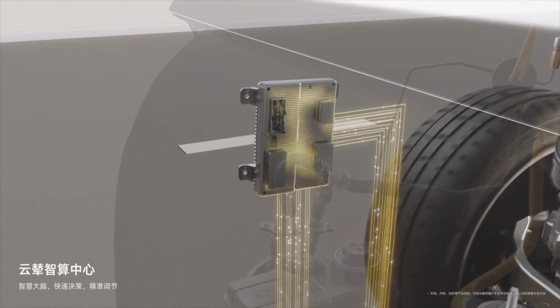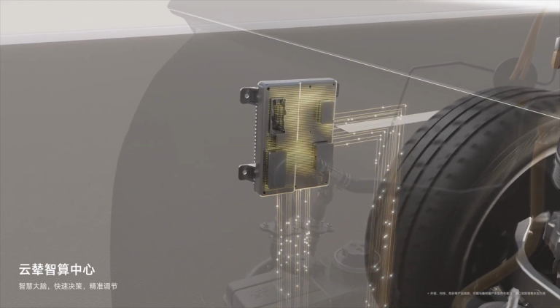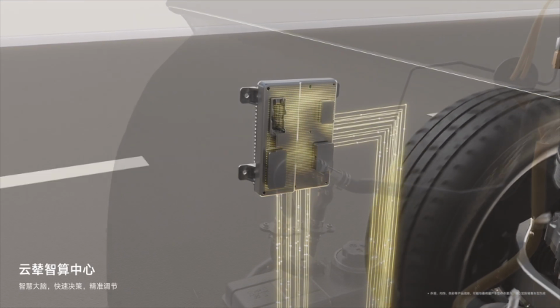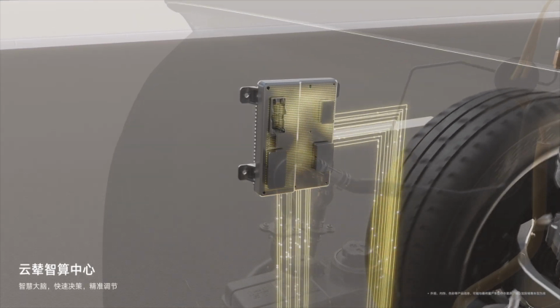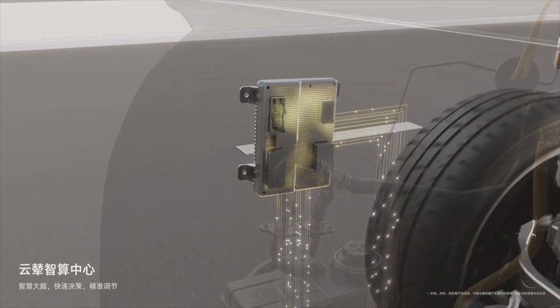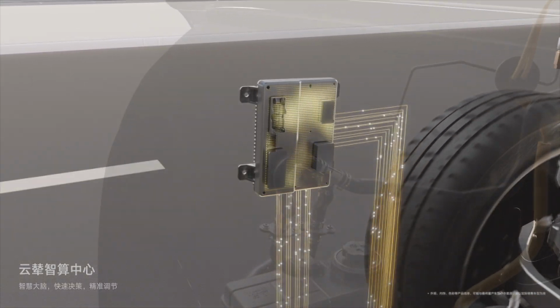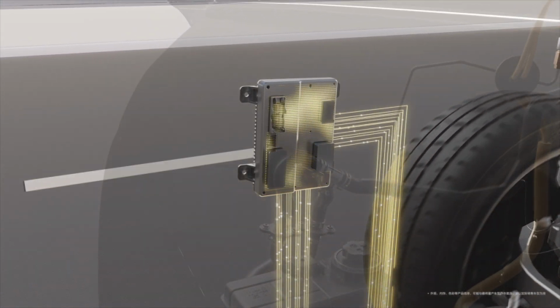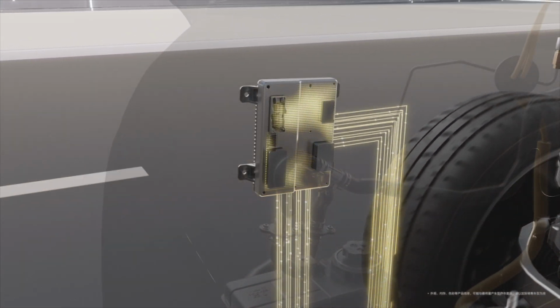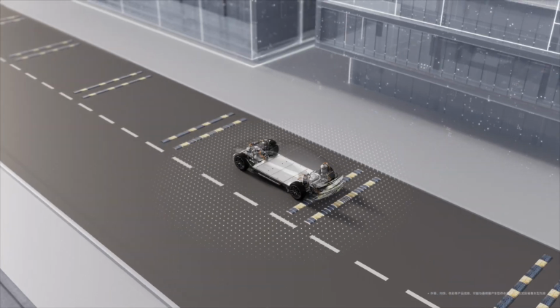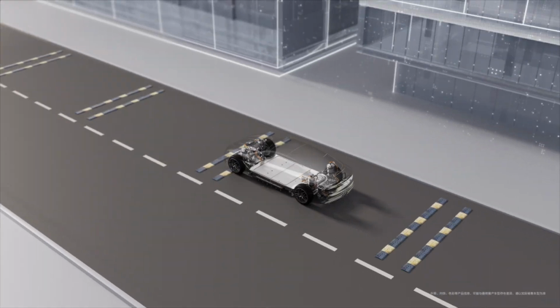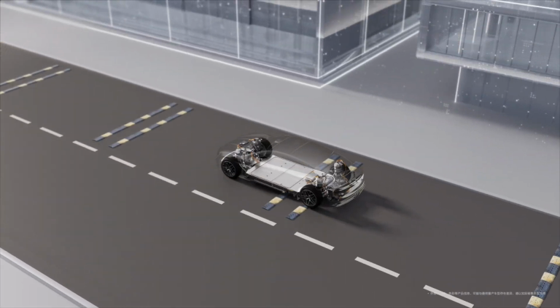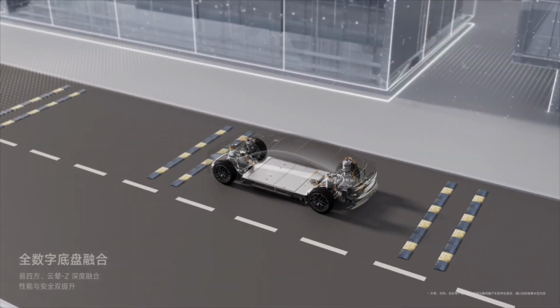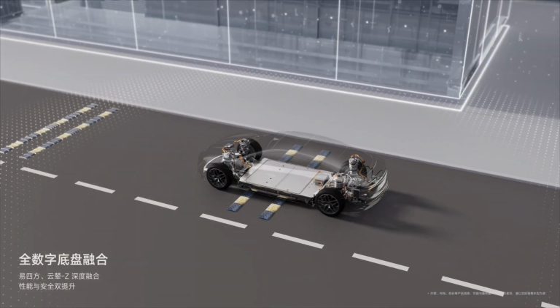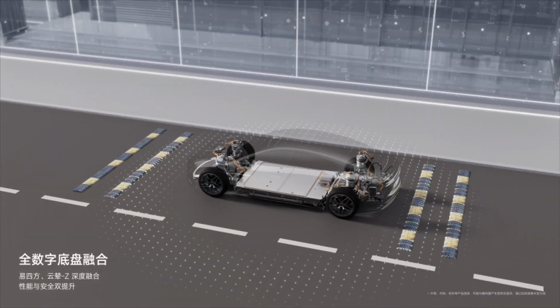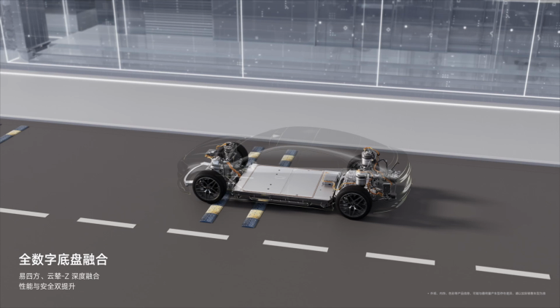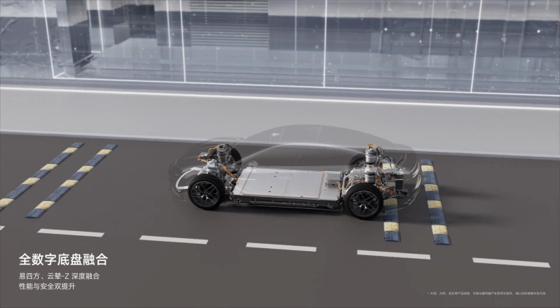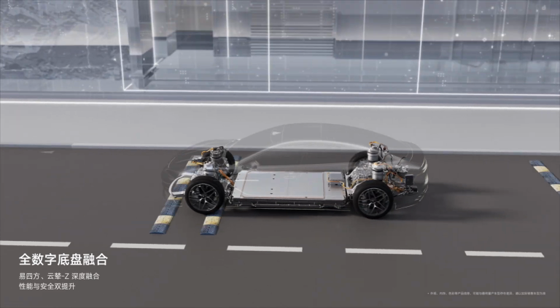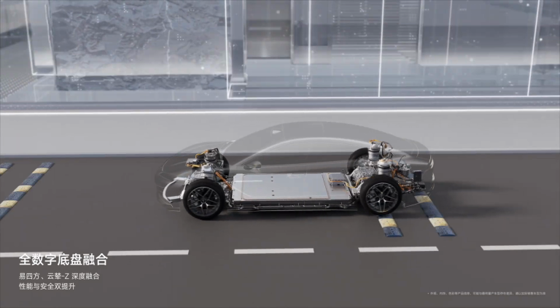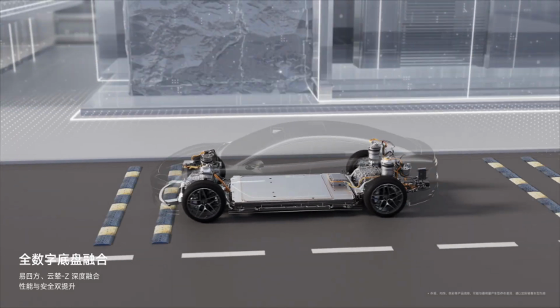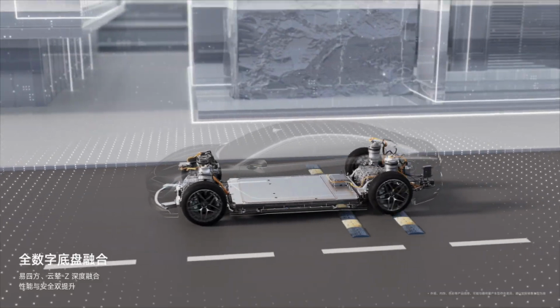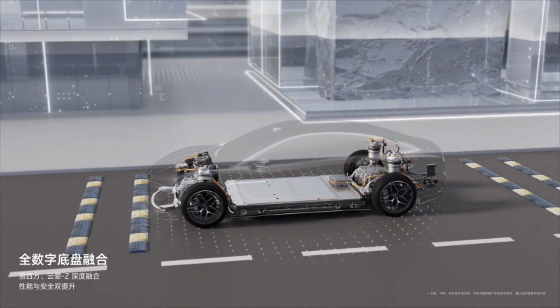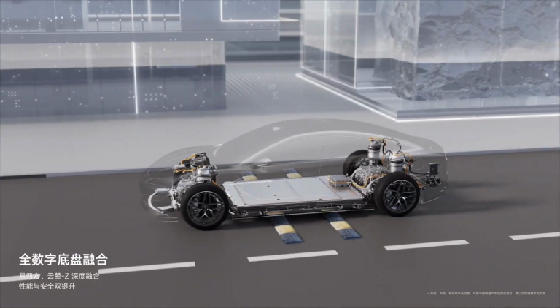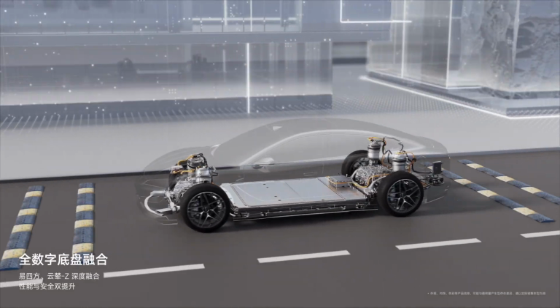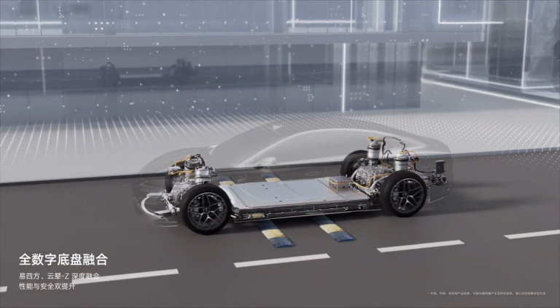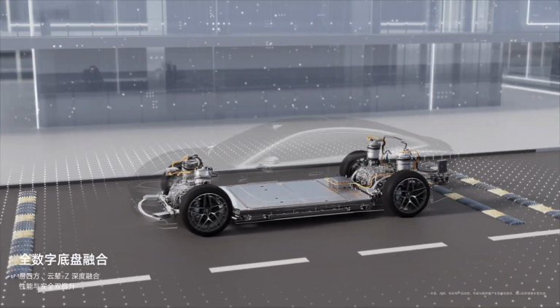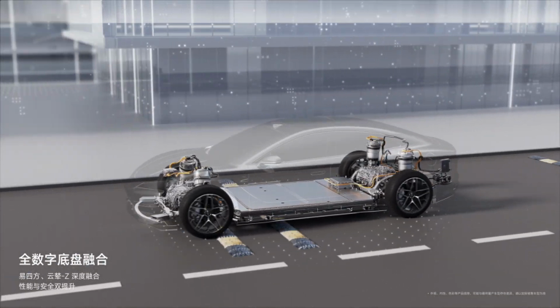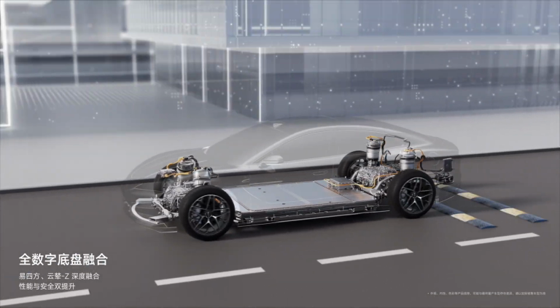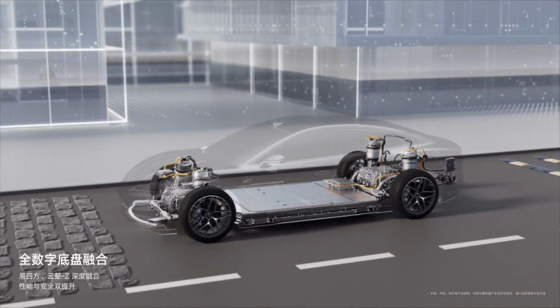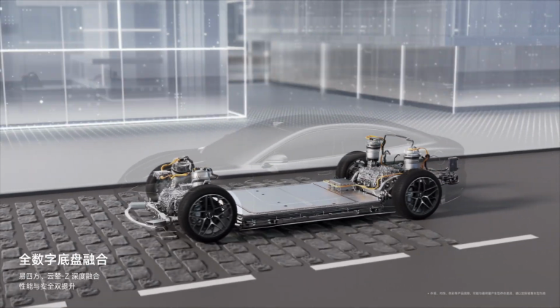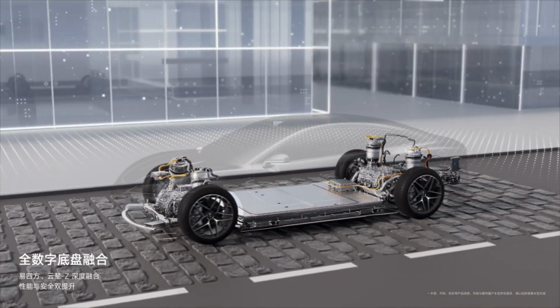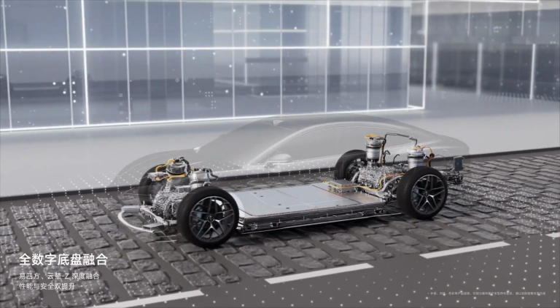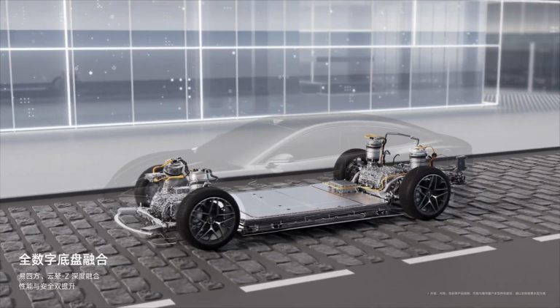For example, when the front wheel encounters a speed bump, the system will reduce the stiffness of the front fork and increase the stiffness of the rear fork to keep the vehicle balanced.